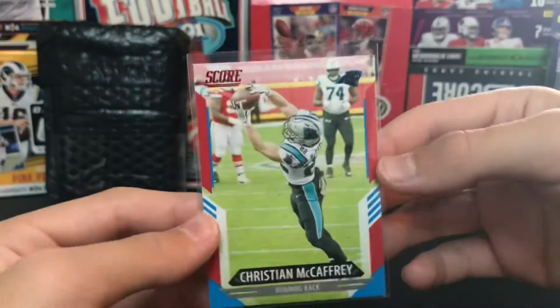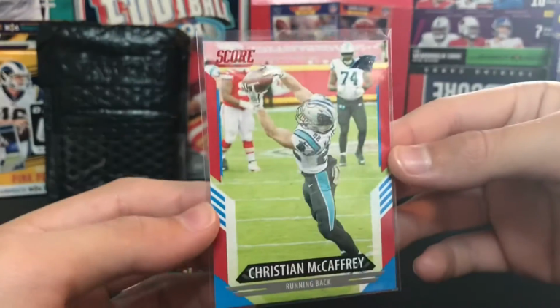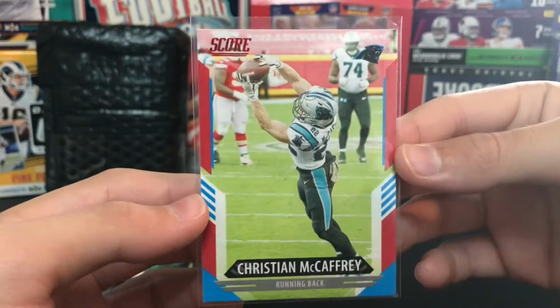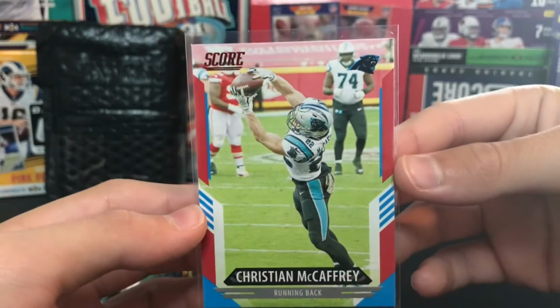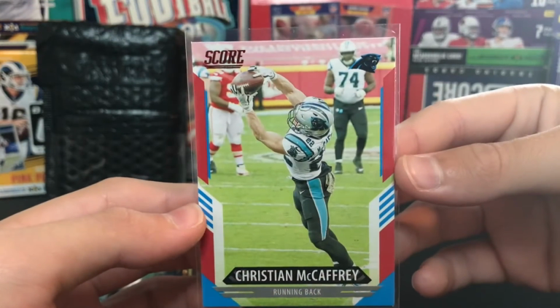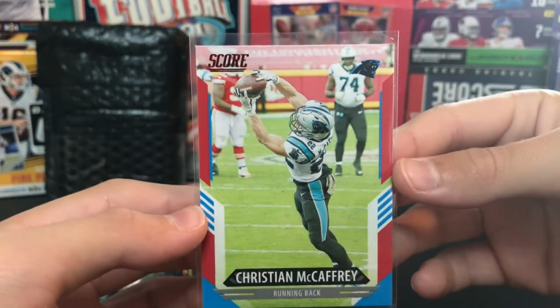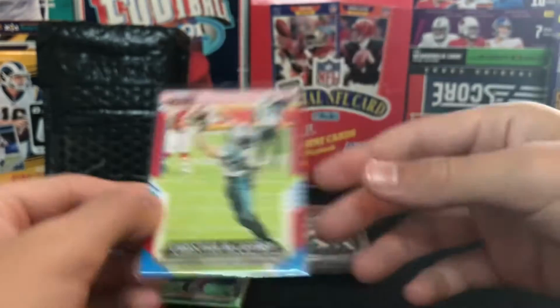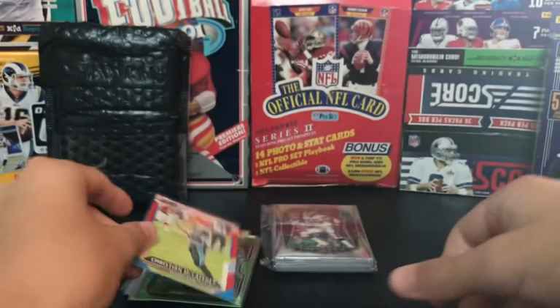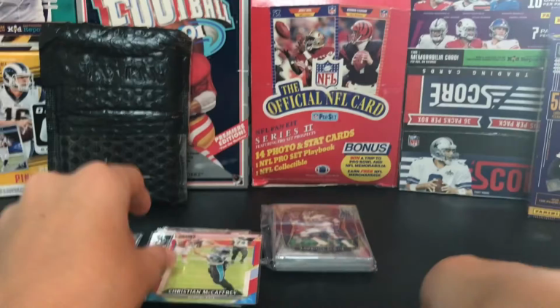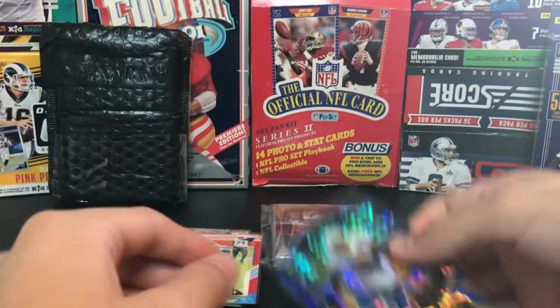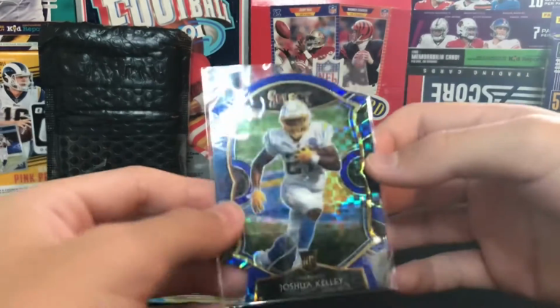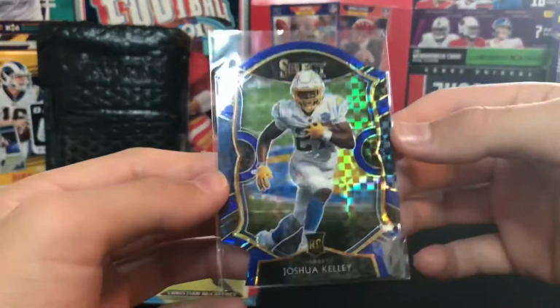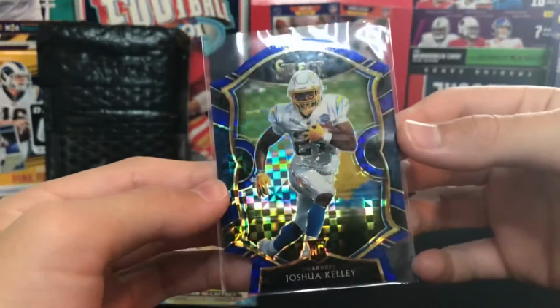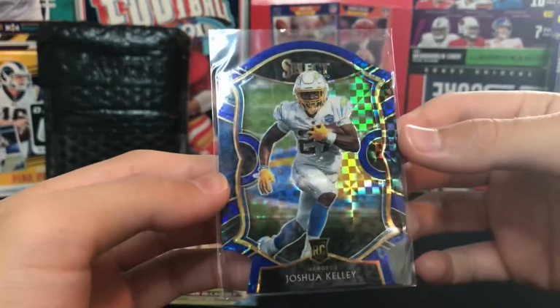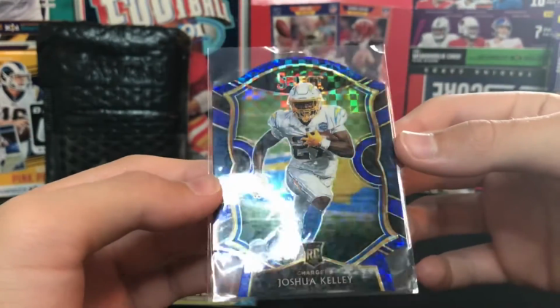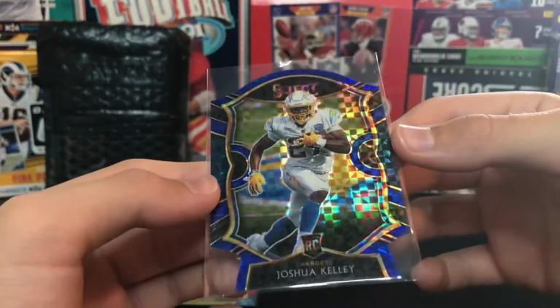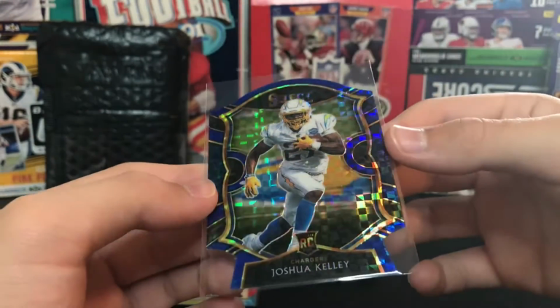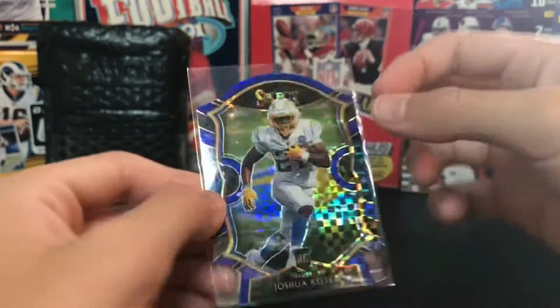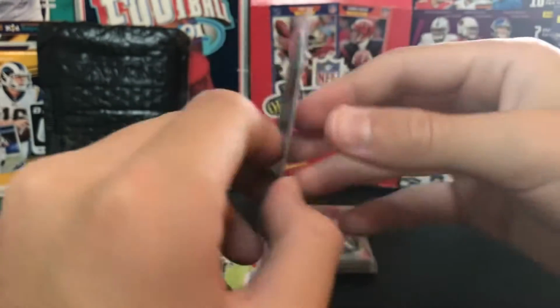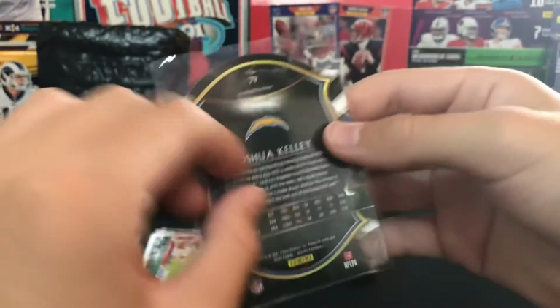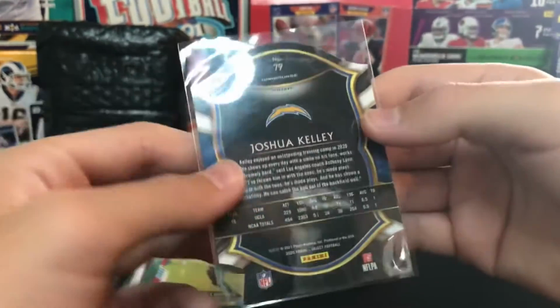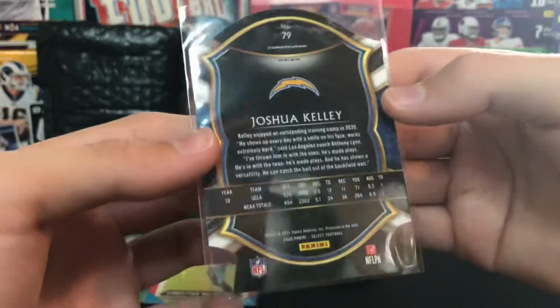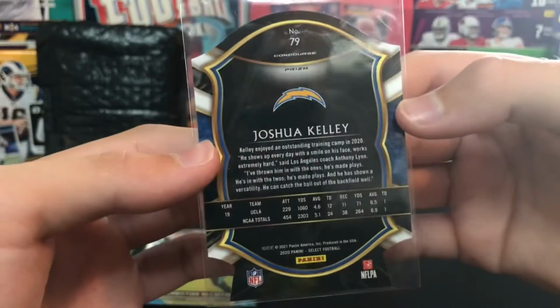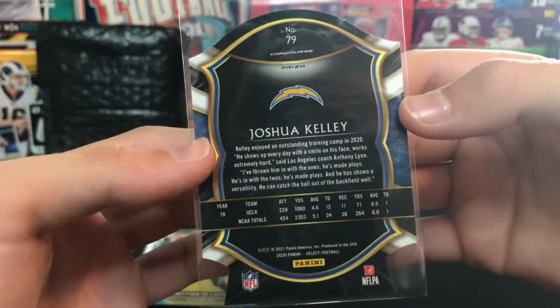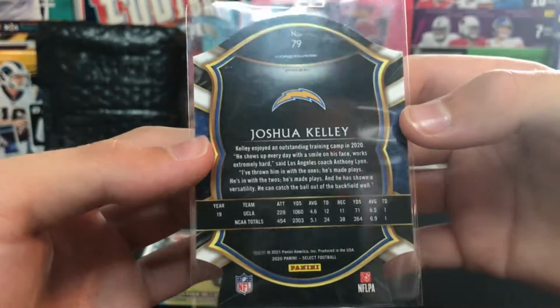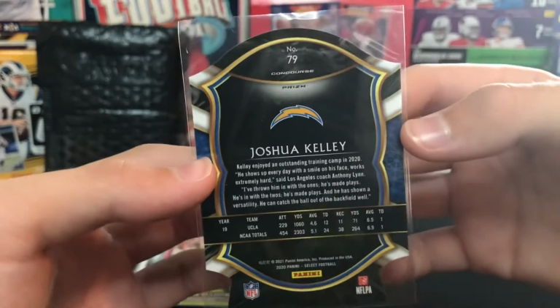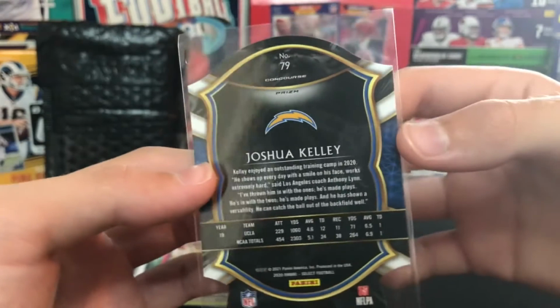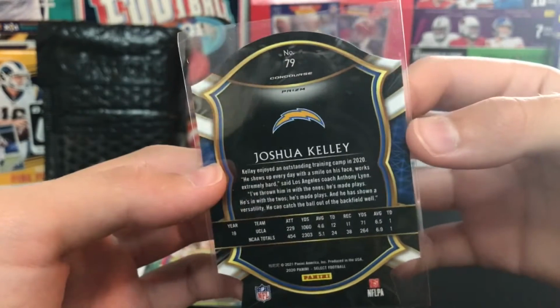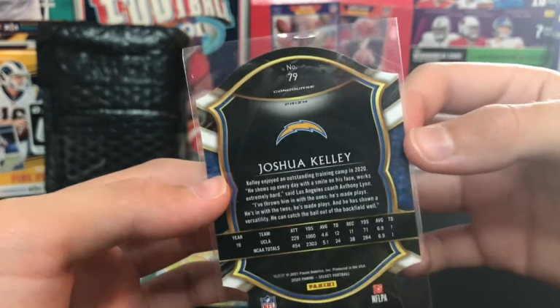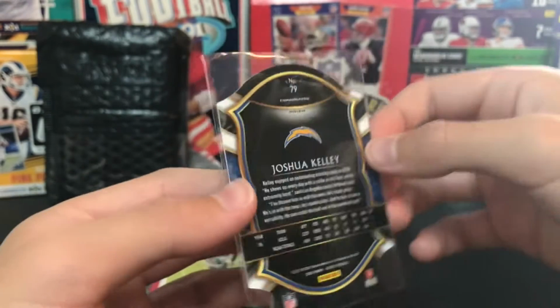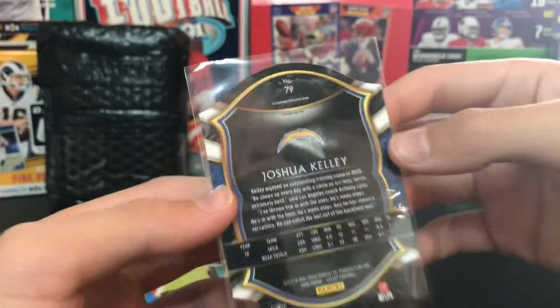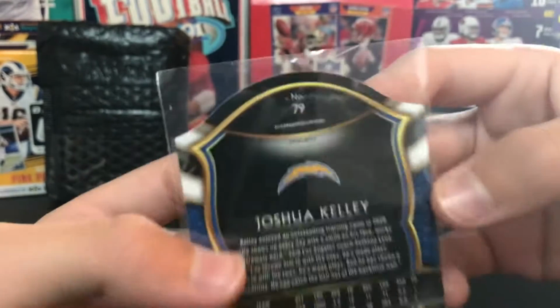Green laser - I think that's what it's called. Actually, Pulsar - yeah, Pulsar, that's what it's called. Next we got a Christian McCaffrey red parallel. This is a really sweet one - I want to highlight this Joshua Kelley die-cut from Select.